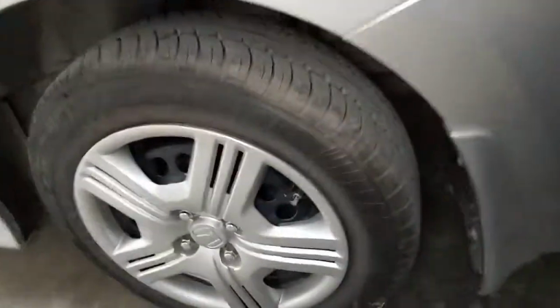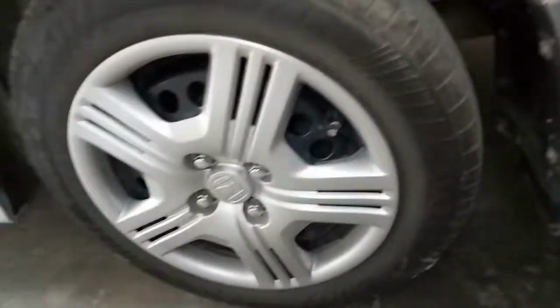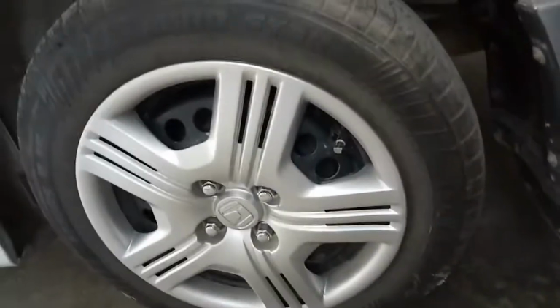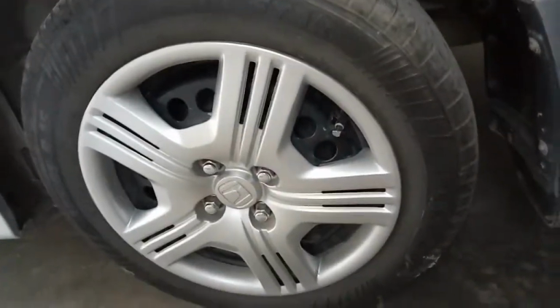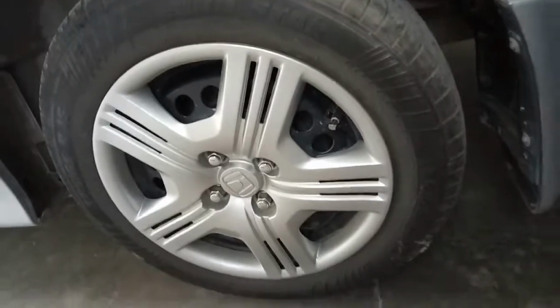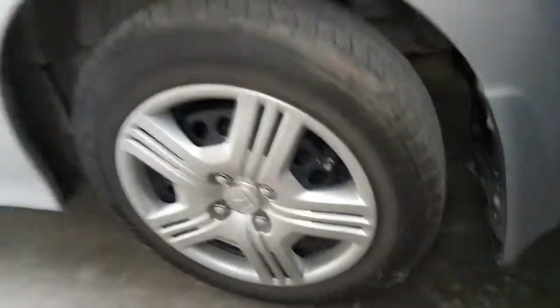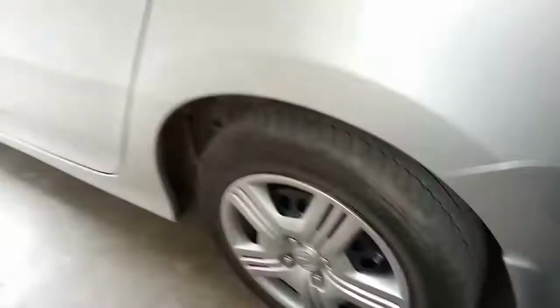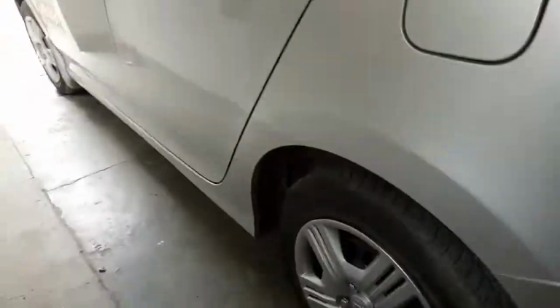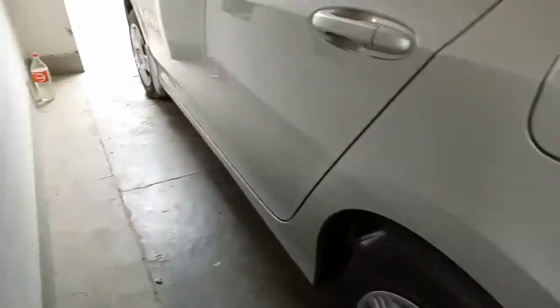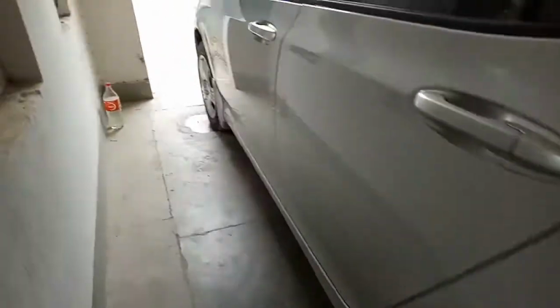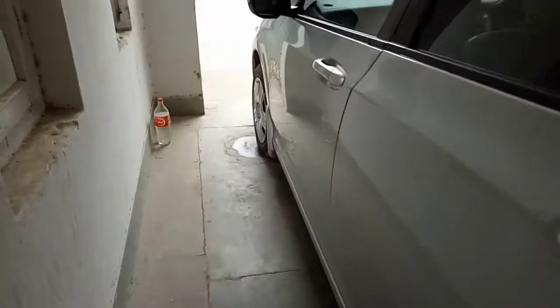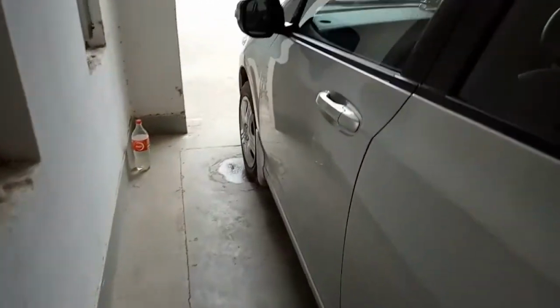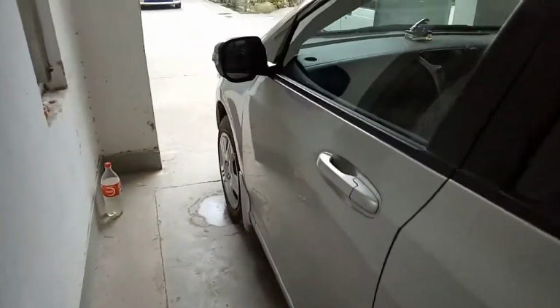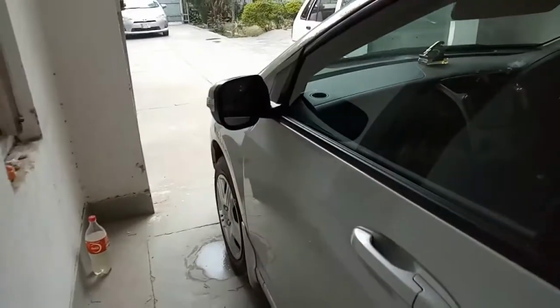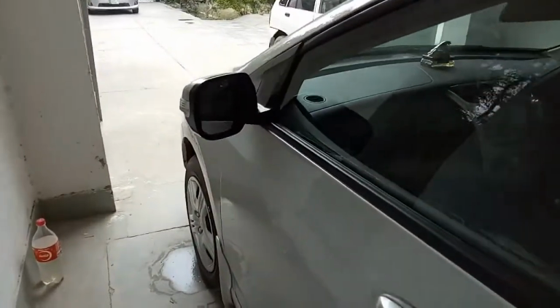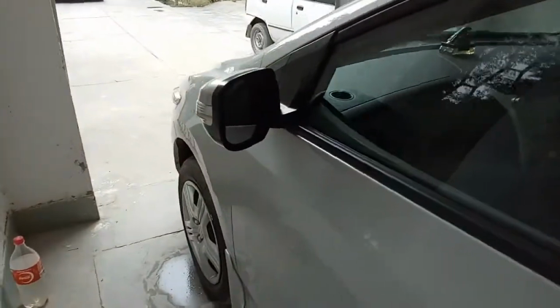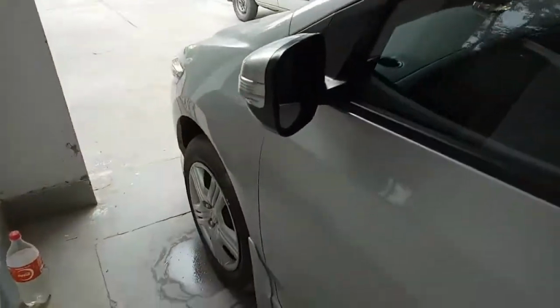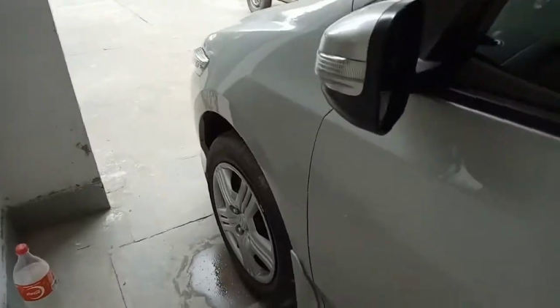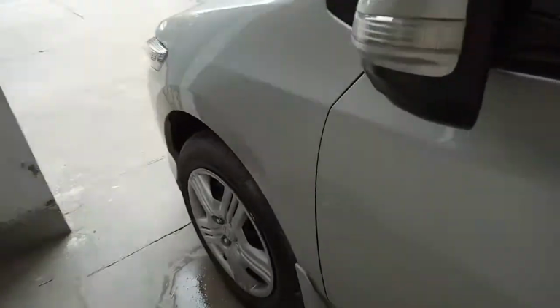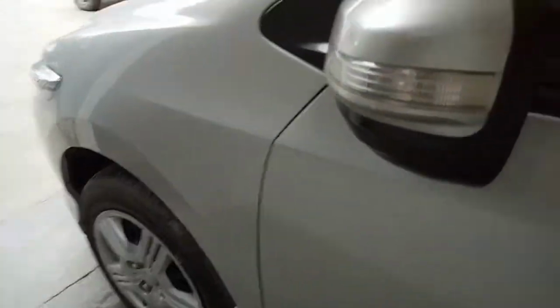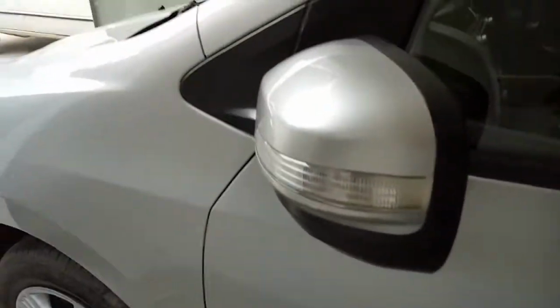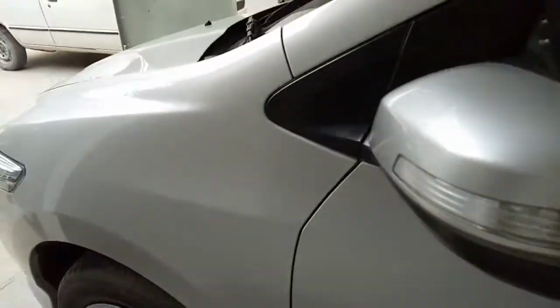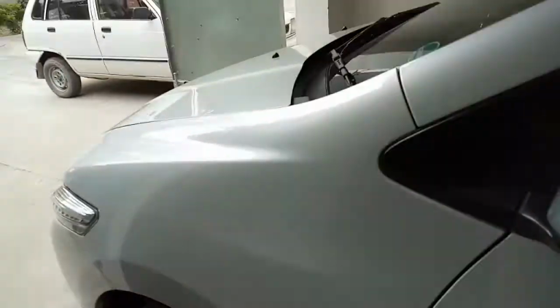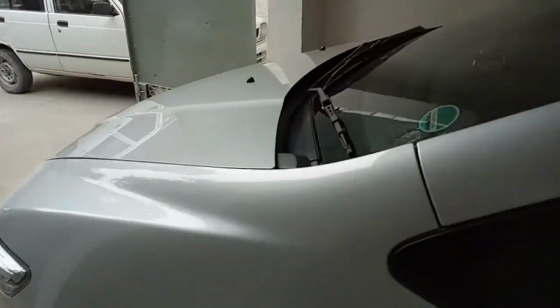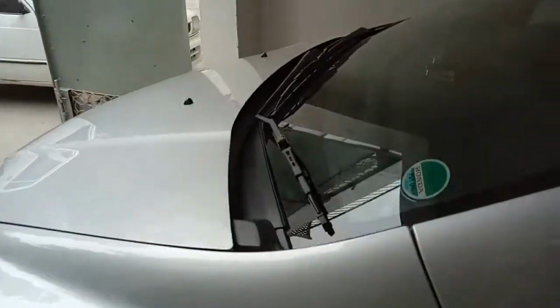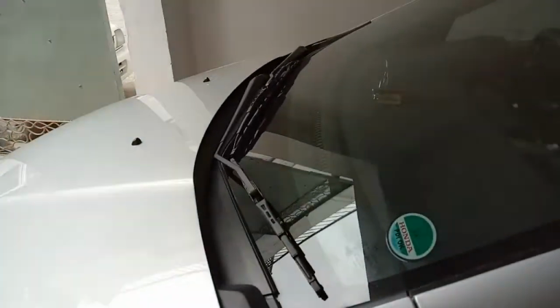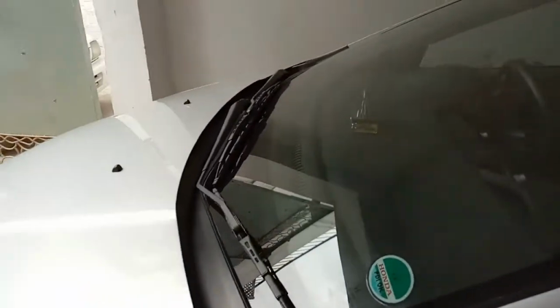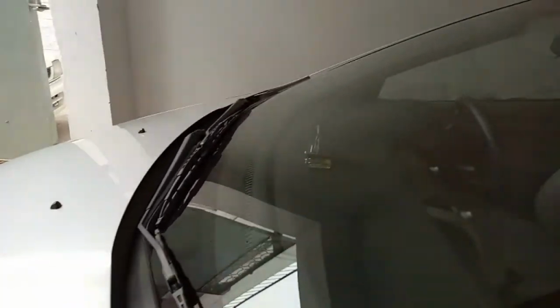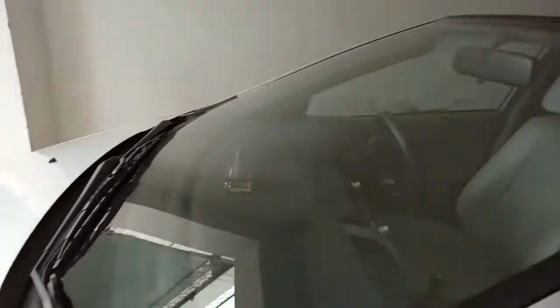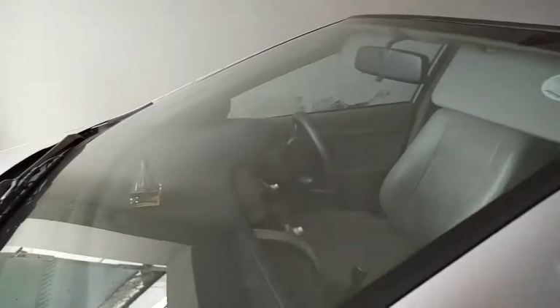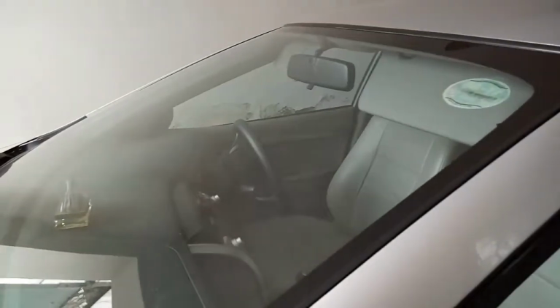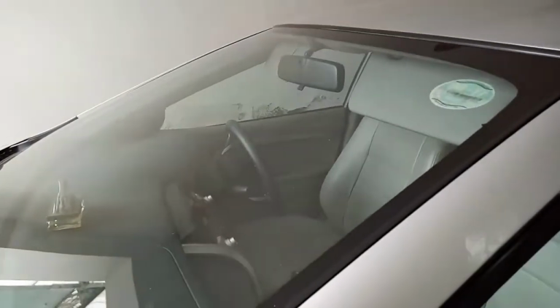The car rides on 15-inch steel wheels and has a fuel capacity of 42 liters.